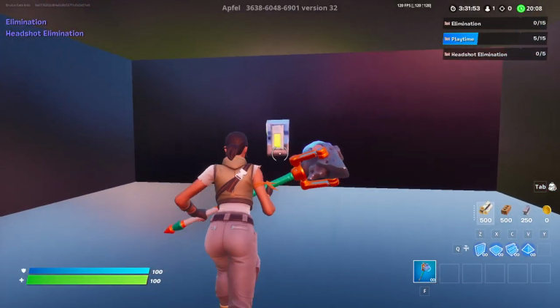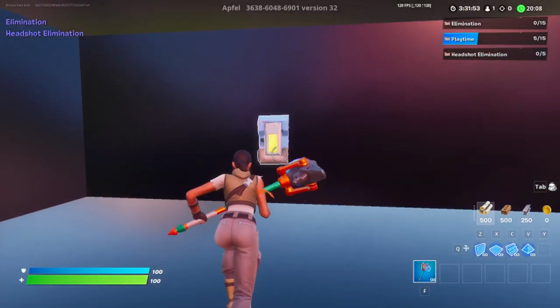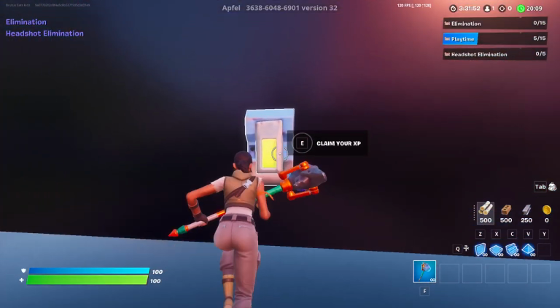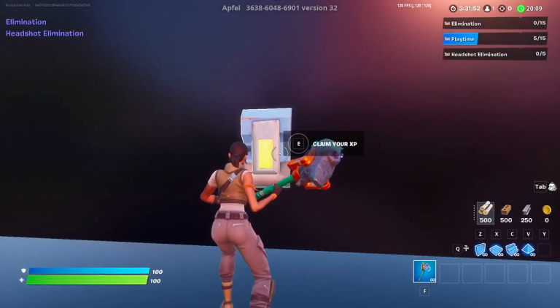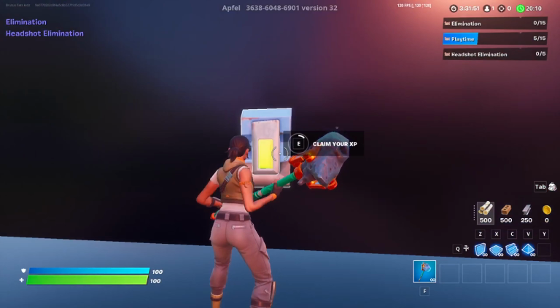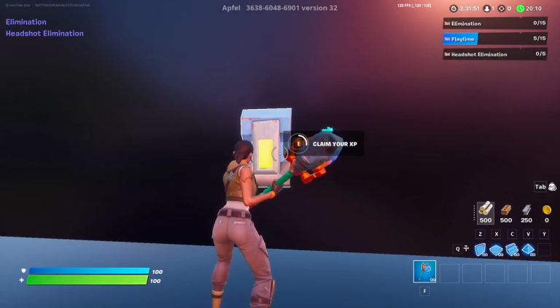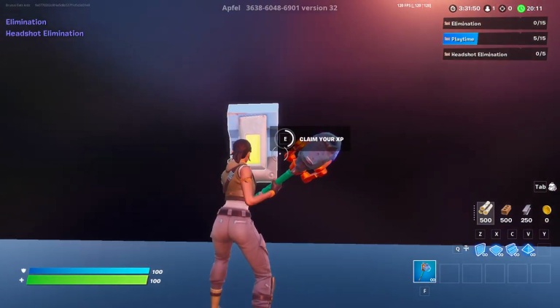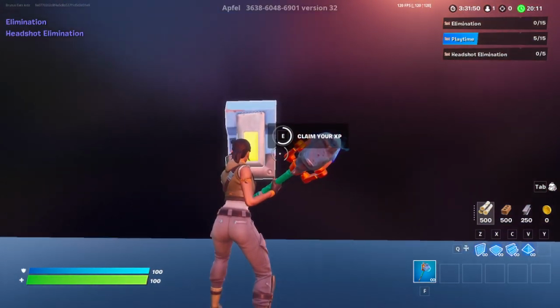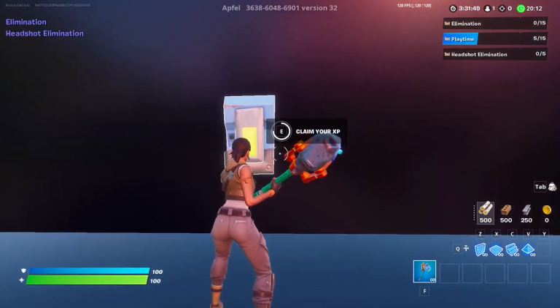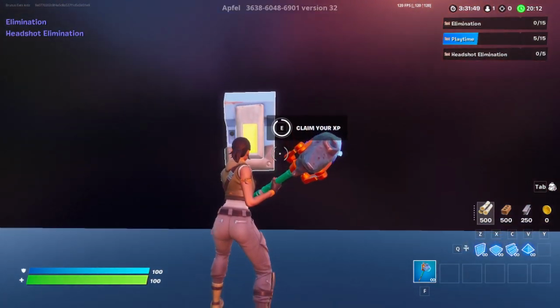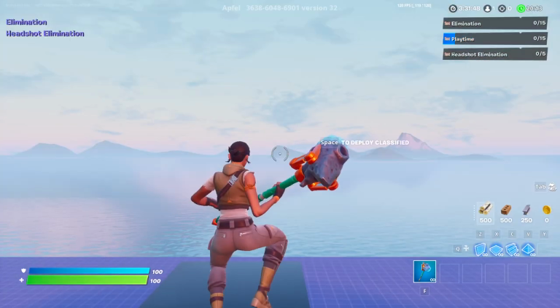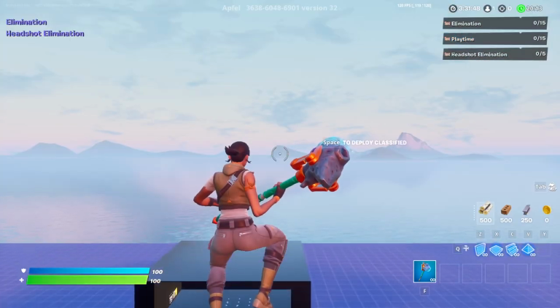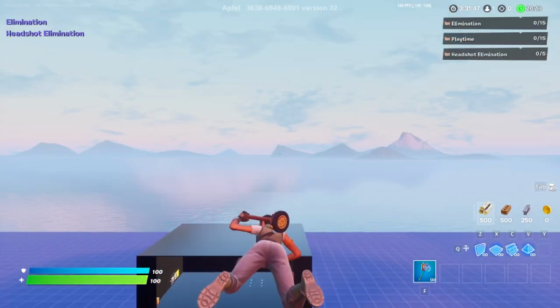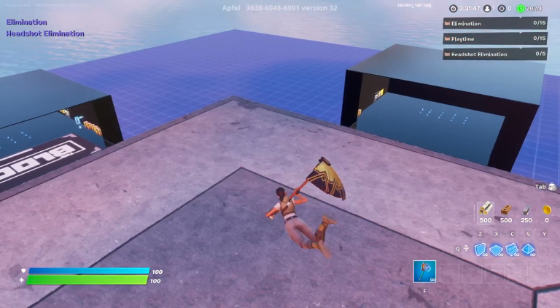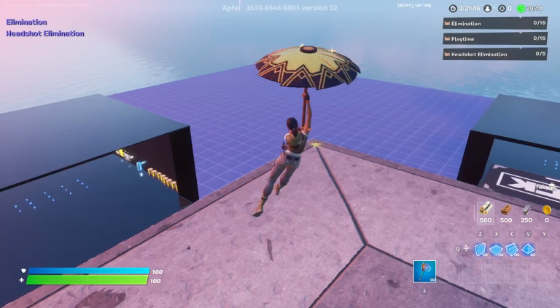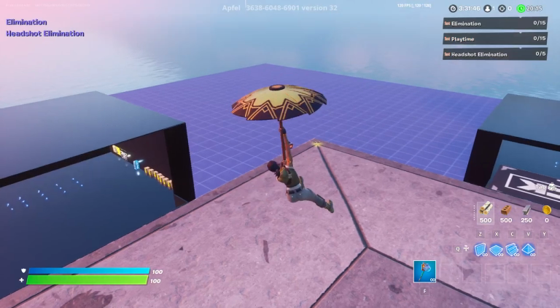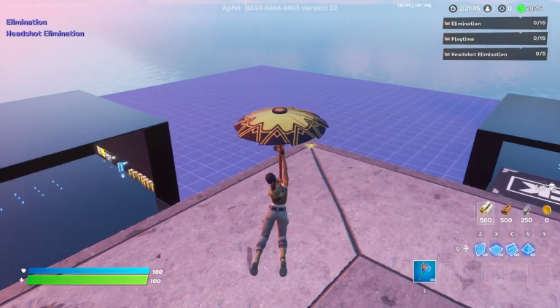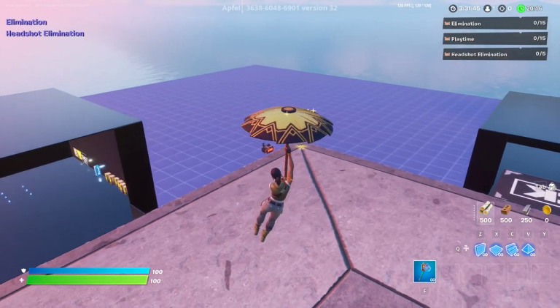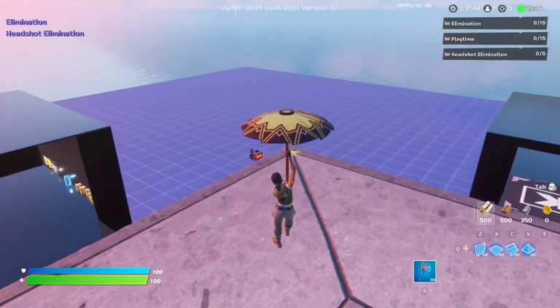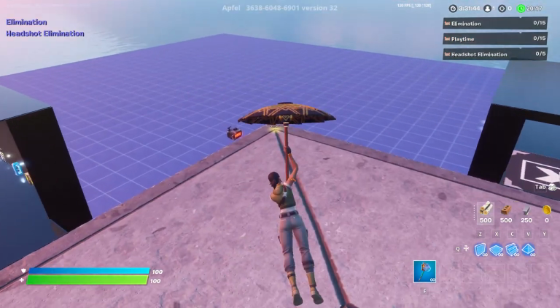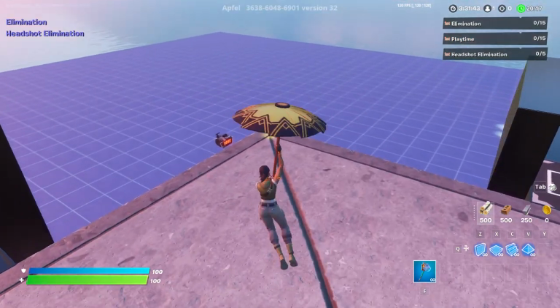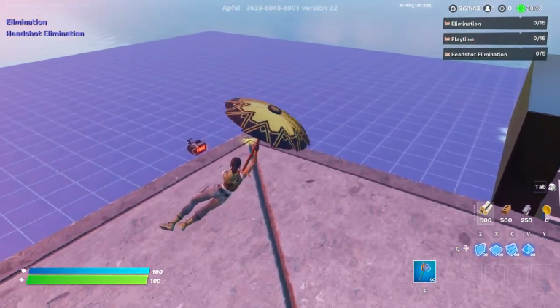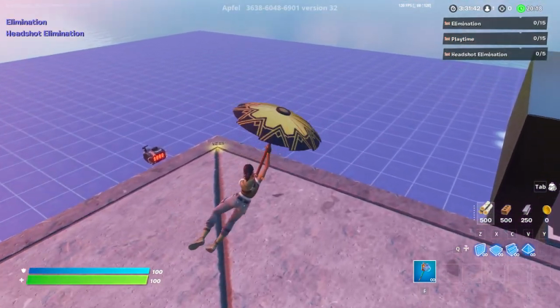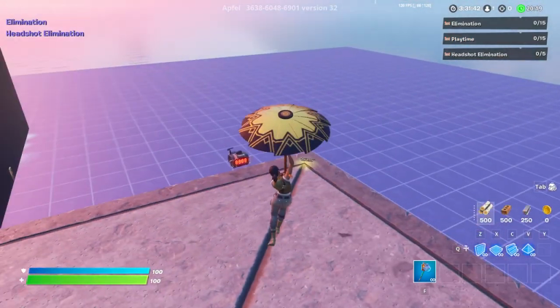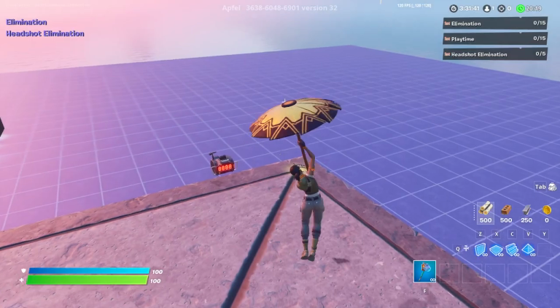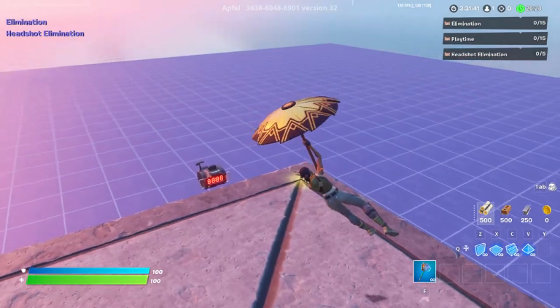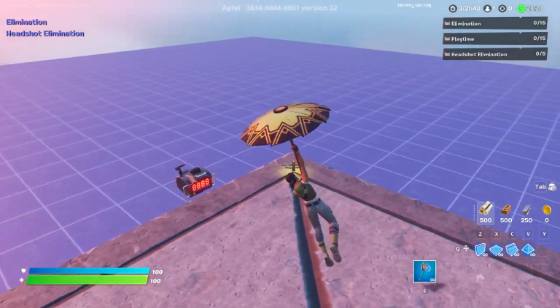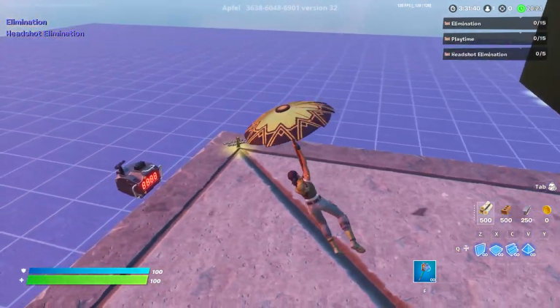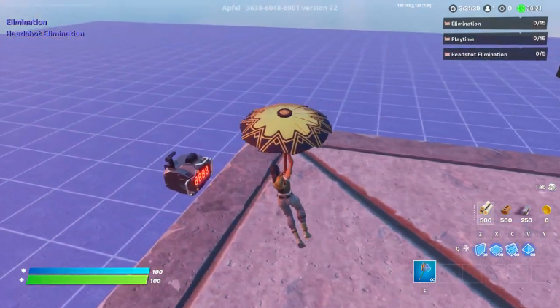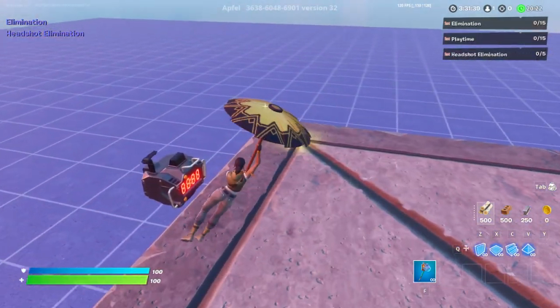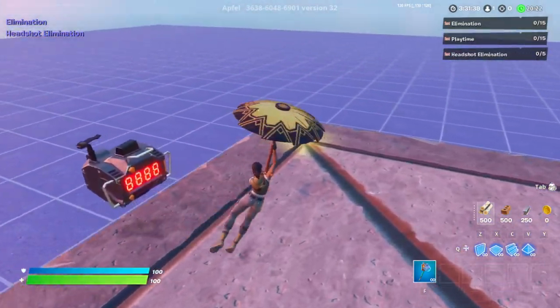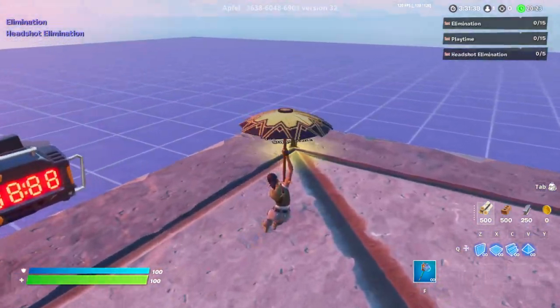So you just want to jump on top of that and then jump again — it'll take you to this box. Now once you're inside the box, it should say 'claim your XP,' so just claim that. If it doesn't give it to you the first time, all you have to do is go back over here and just do that same process one more time and it will give you the XP the second time.